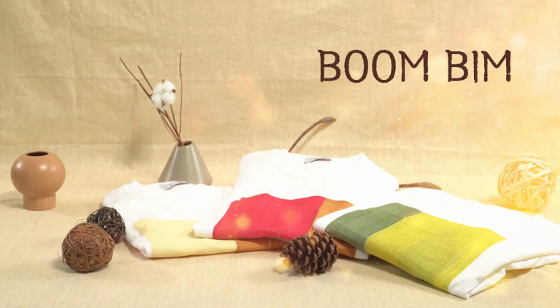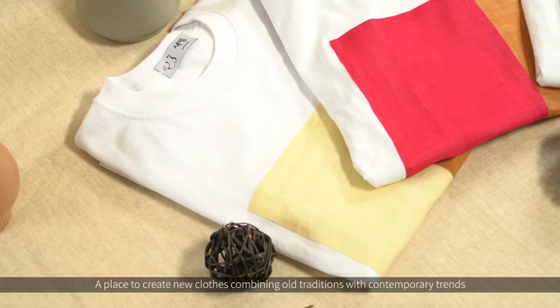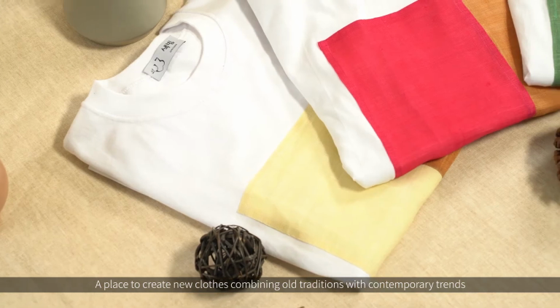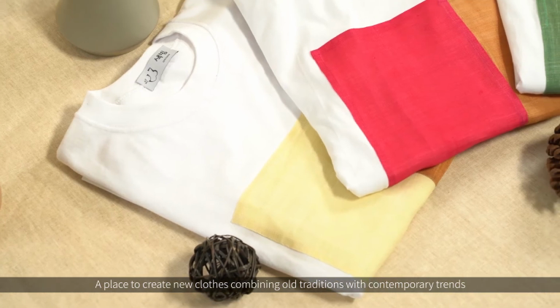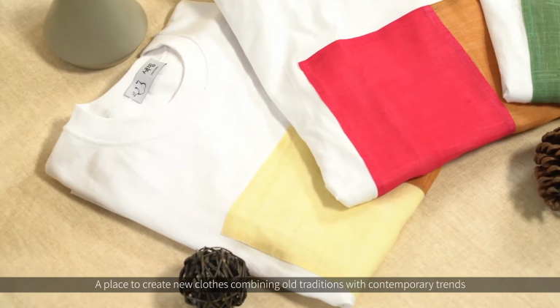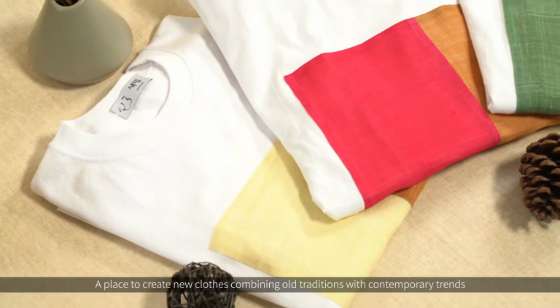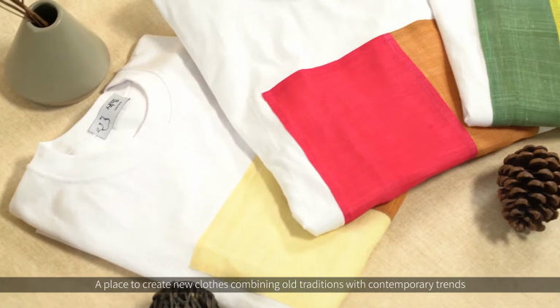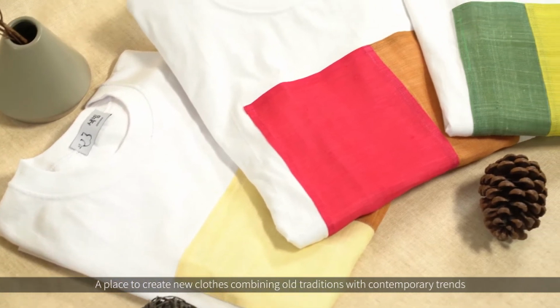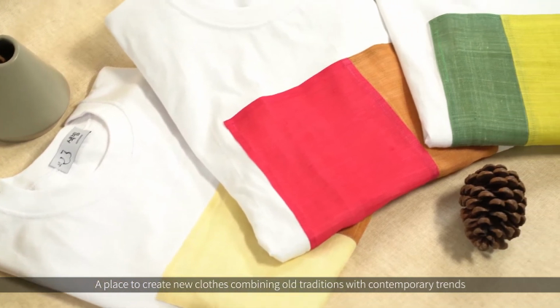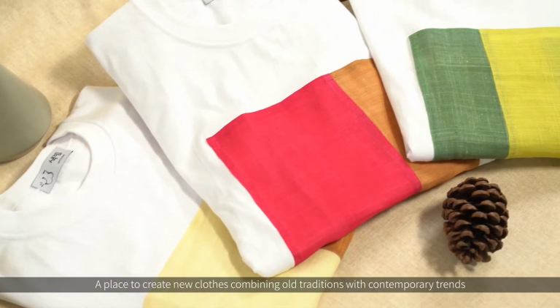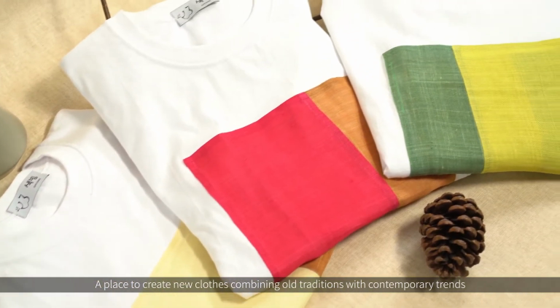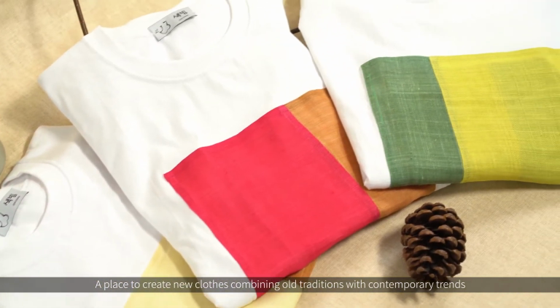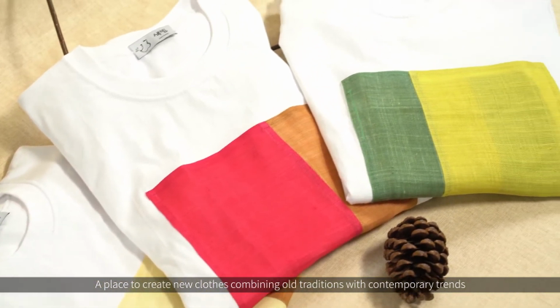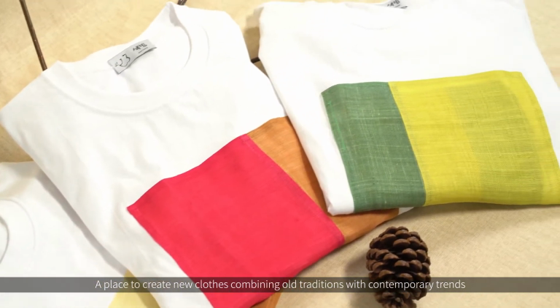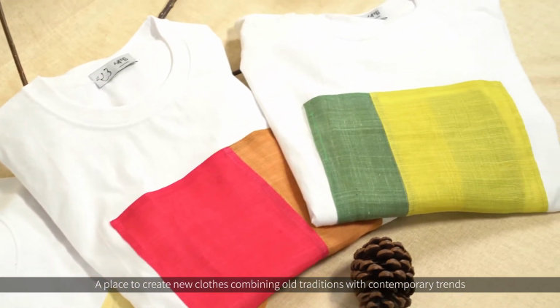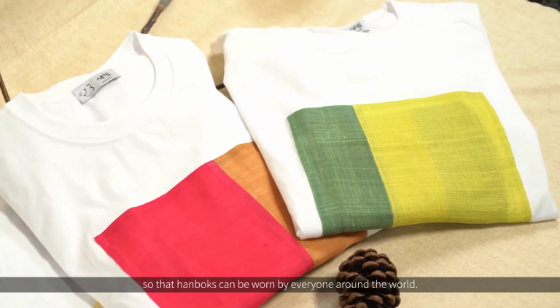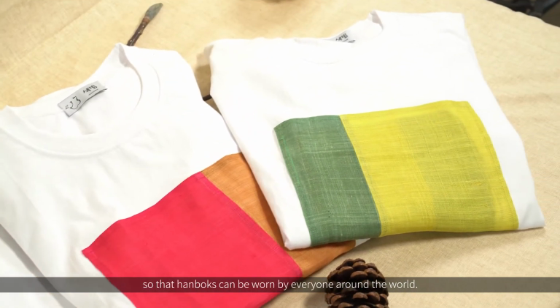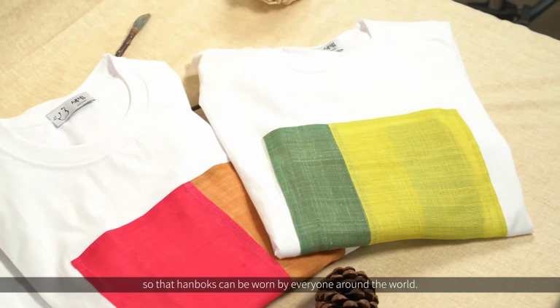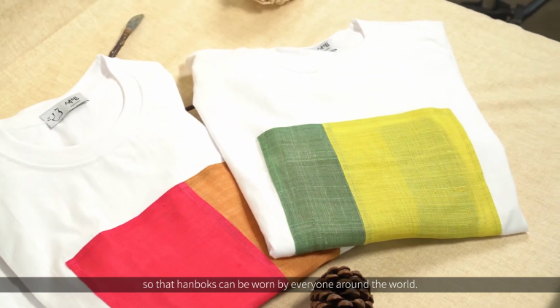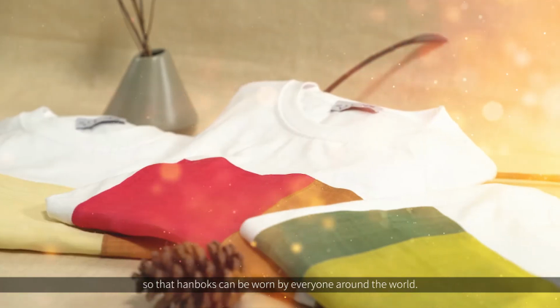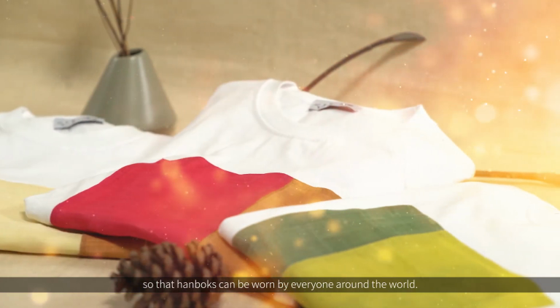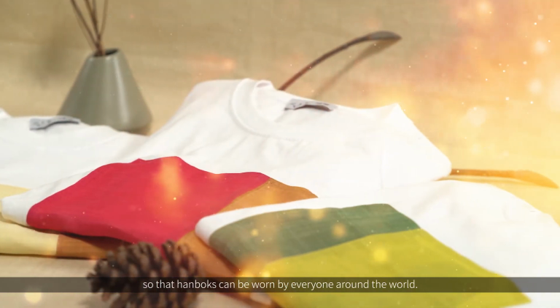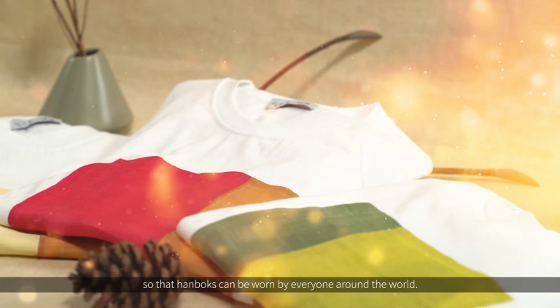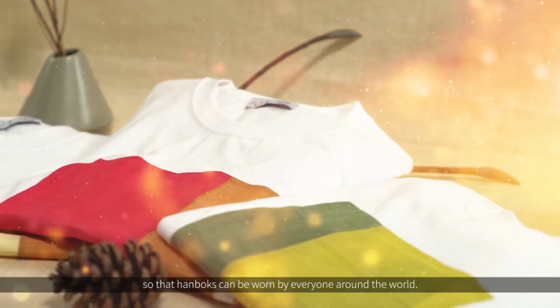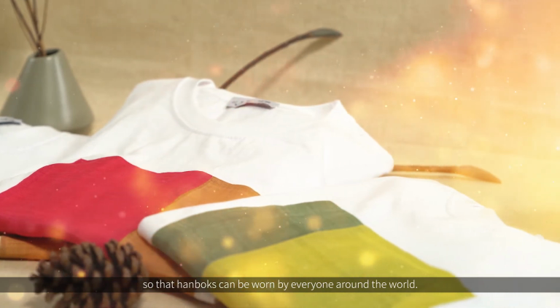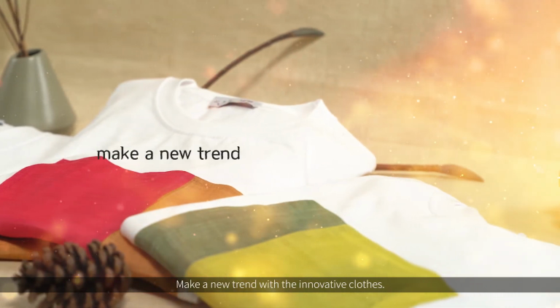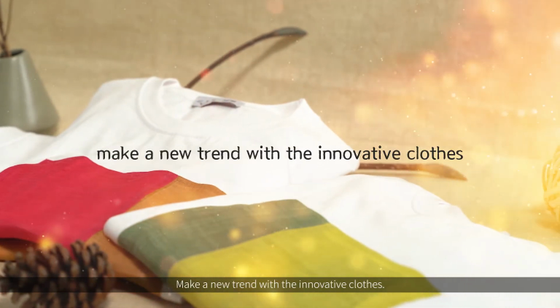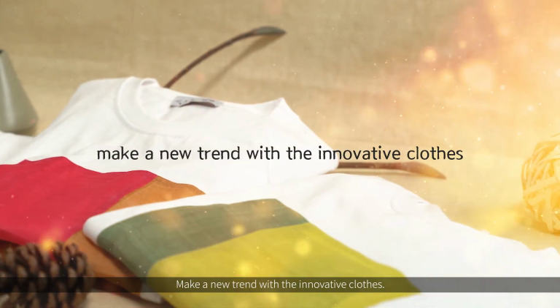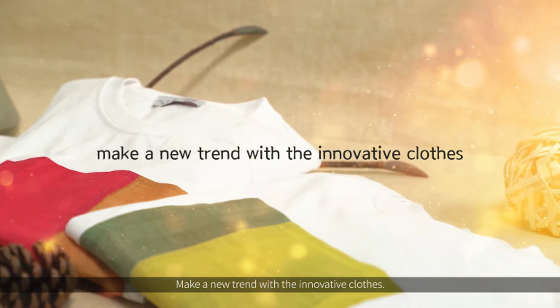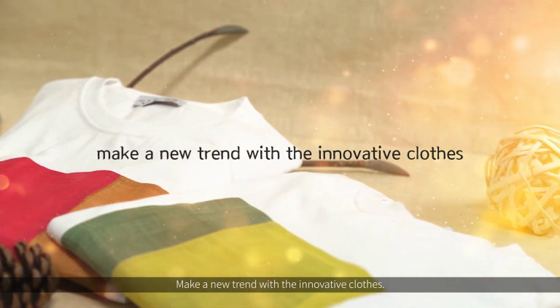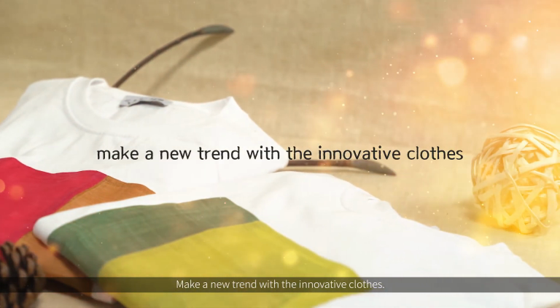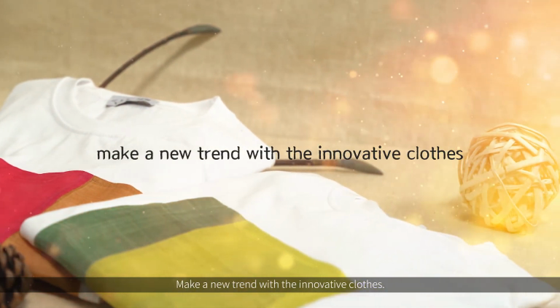A place to create new clothes combining old traditions with contemporary trends so that hanboks can be worn by everyone around the world, making new trends with innovative clothes.